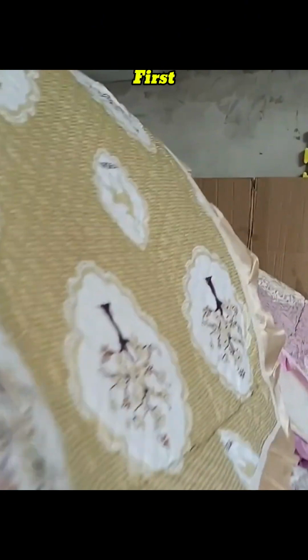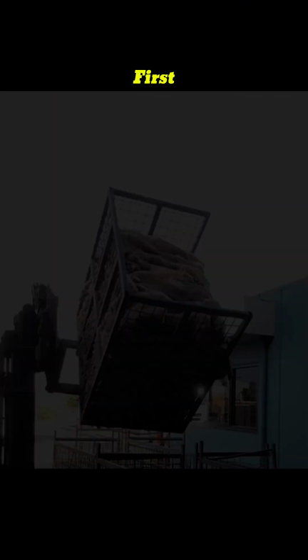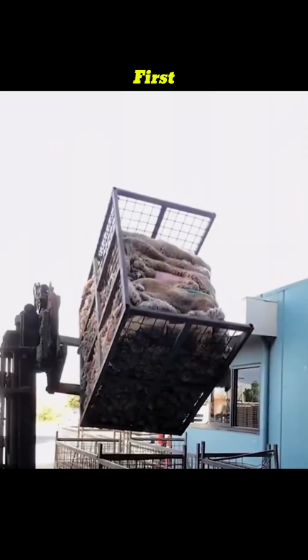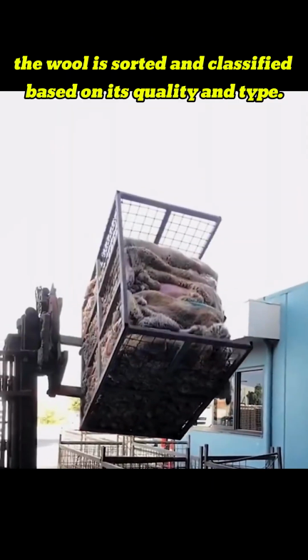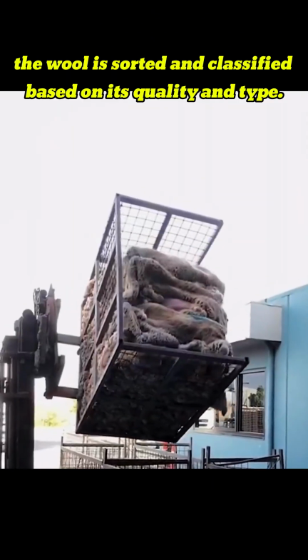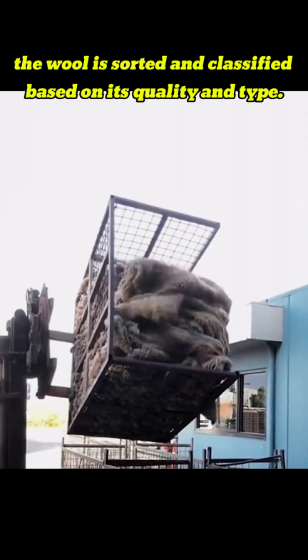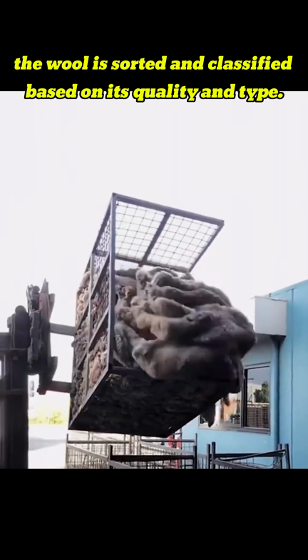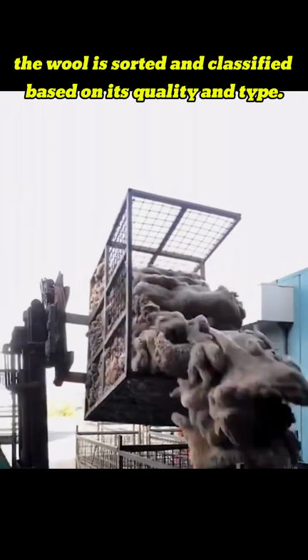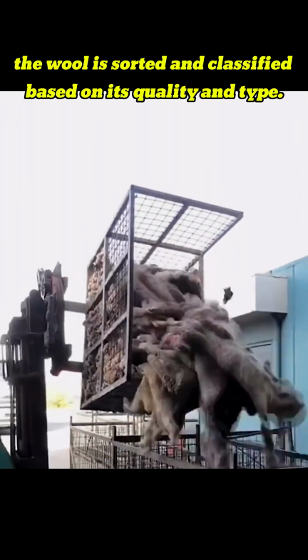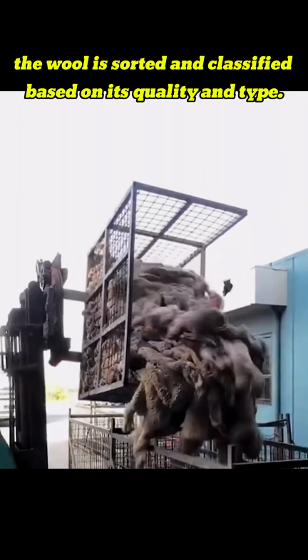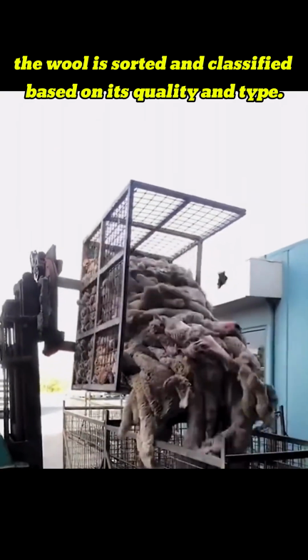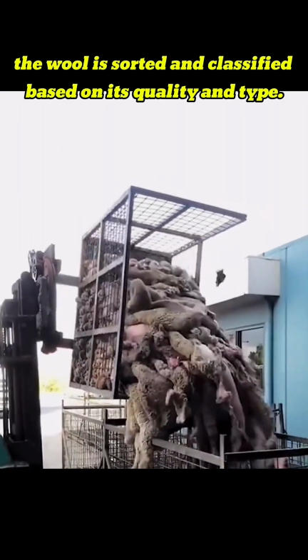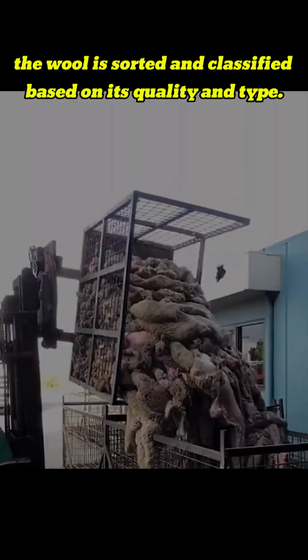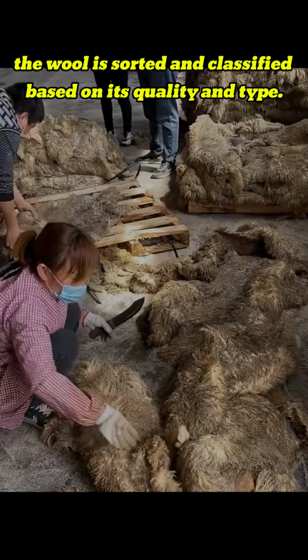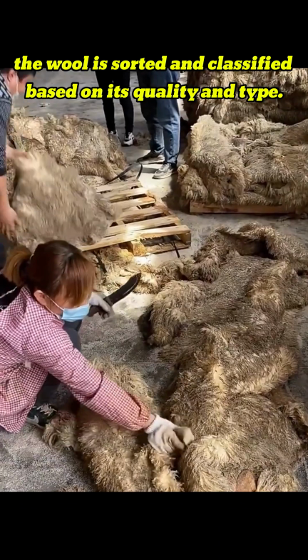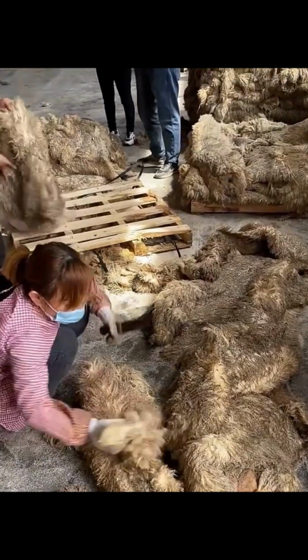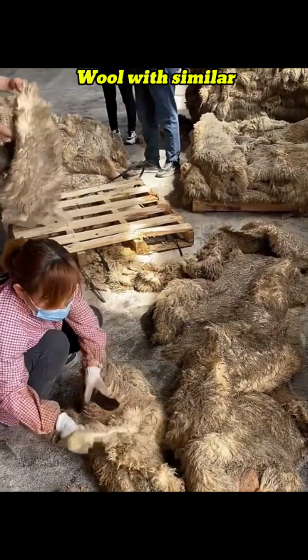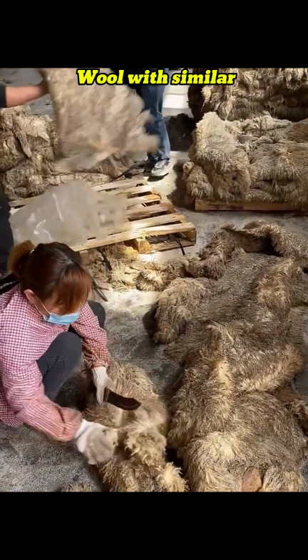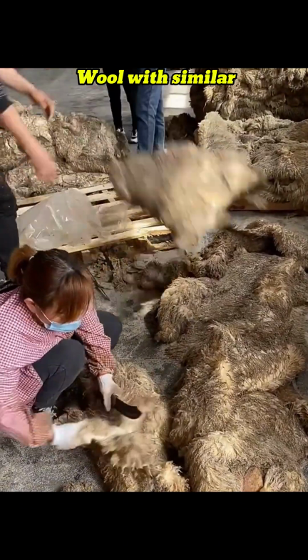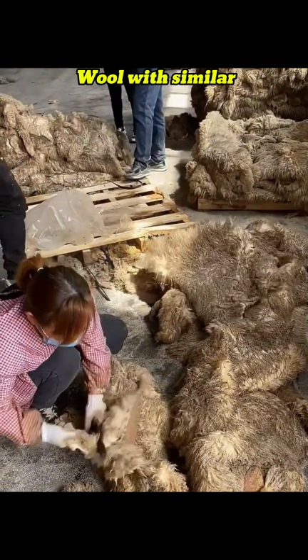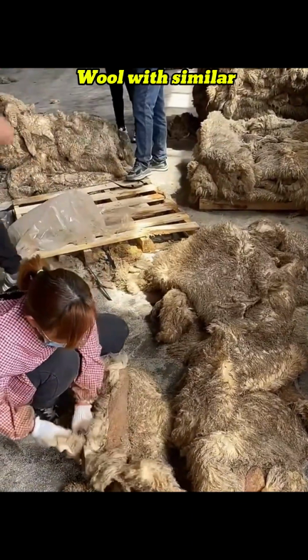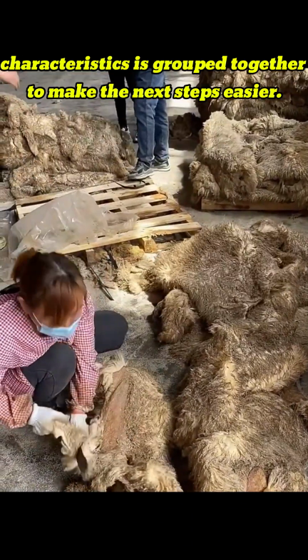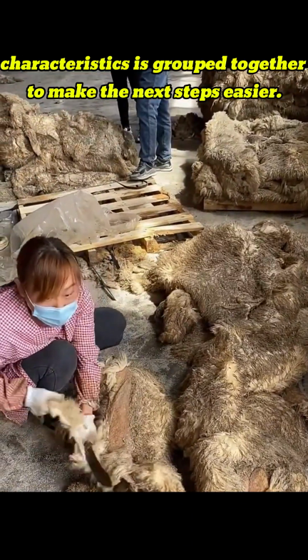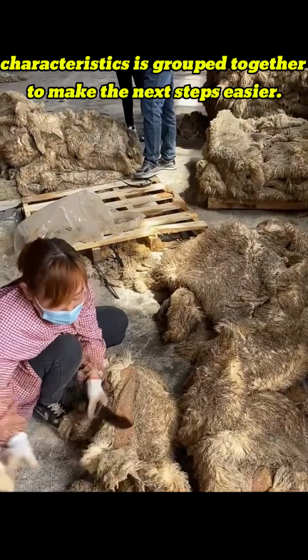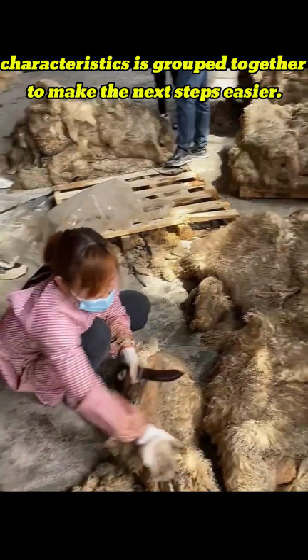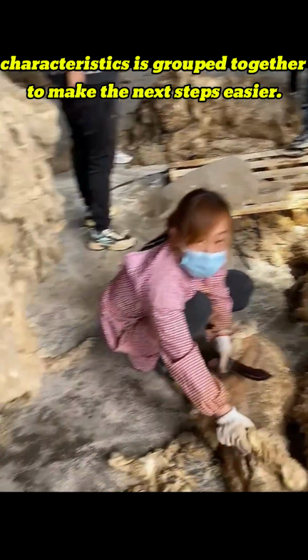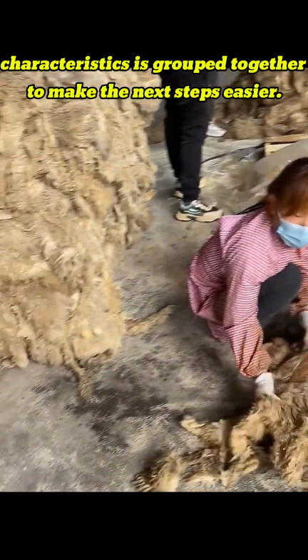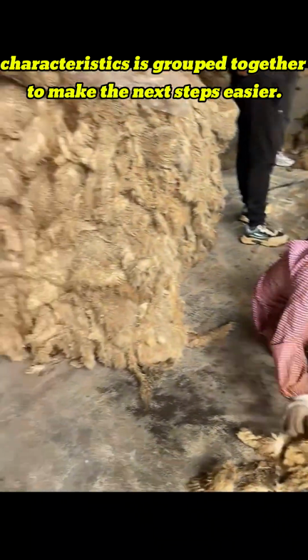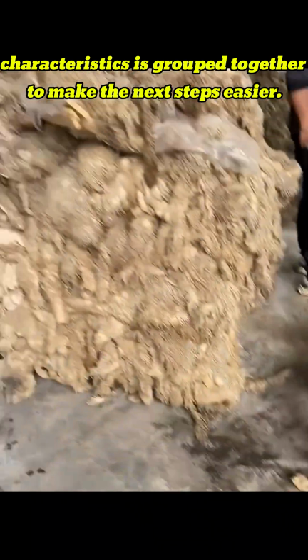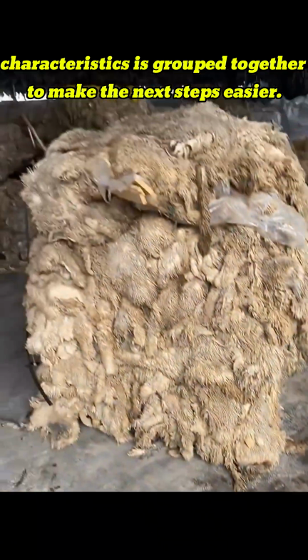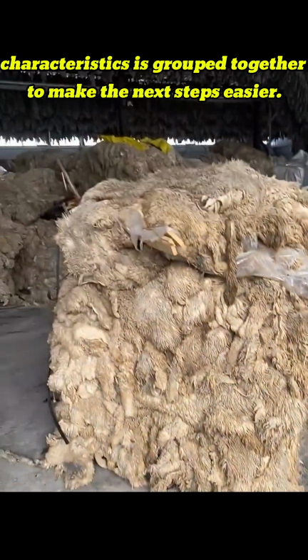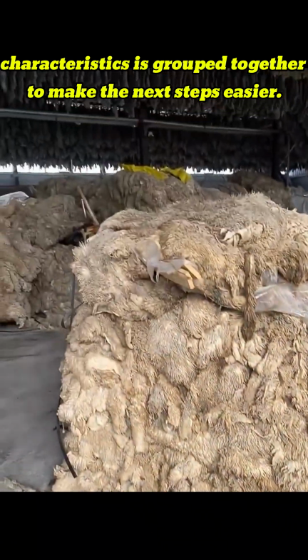First, the wool is sorted and classified based on its quality and type. Wool with similar characteristics is grouped together to make the next steps easier.